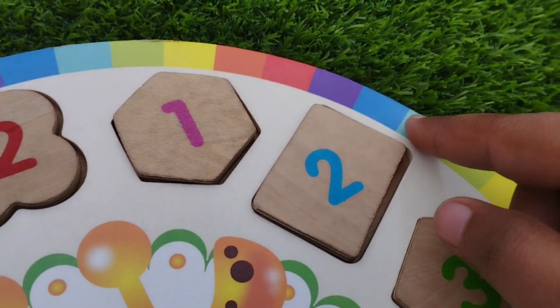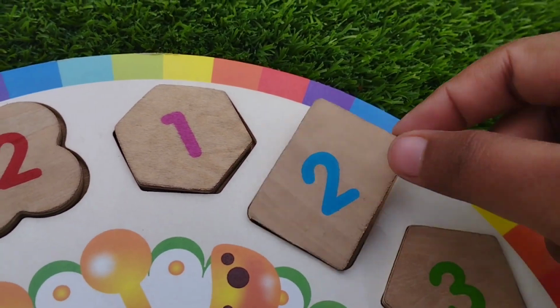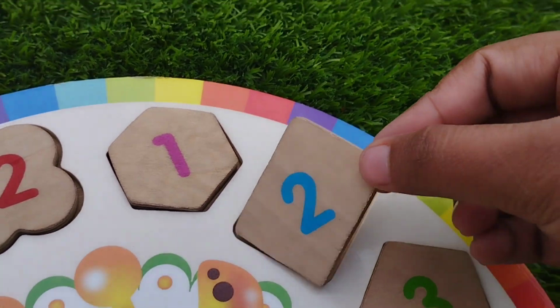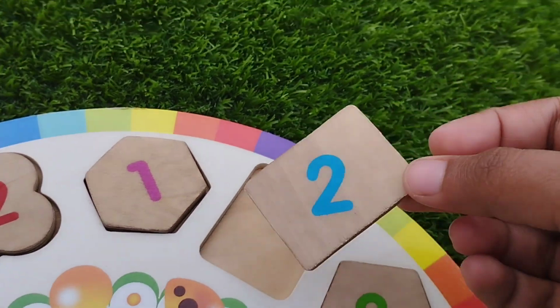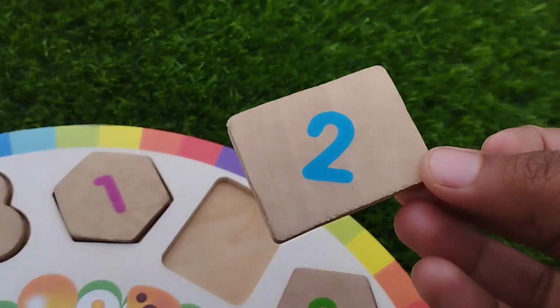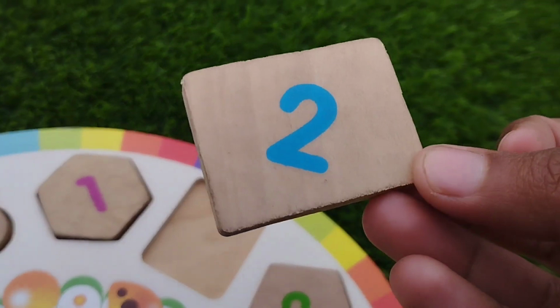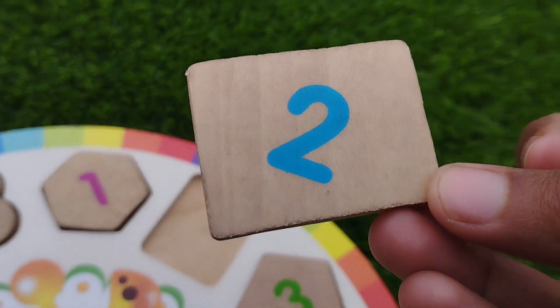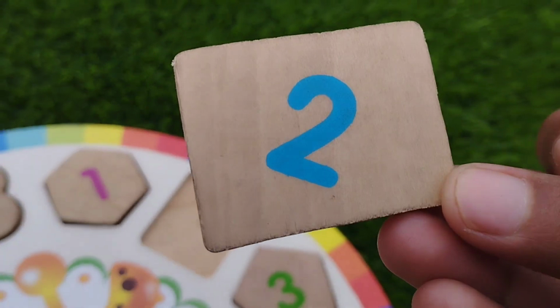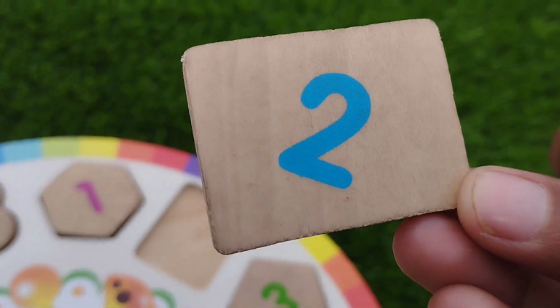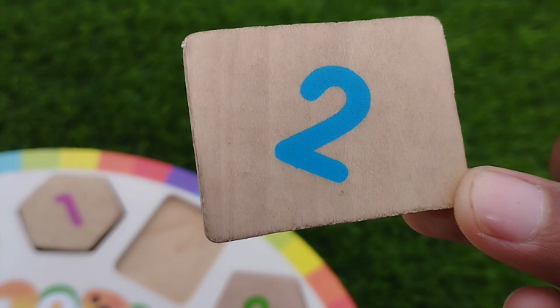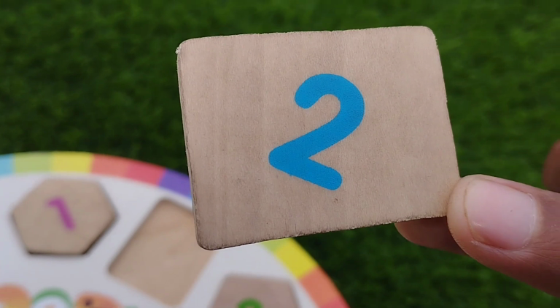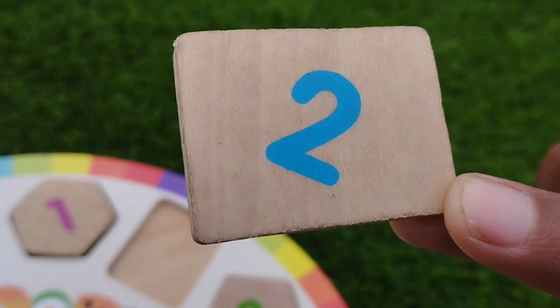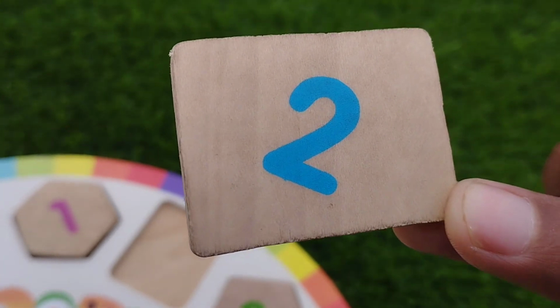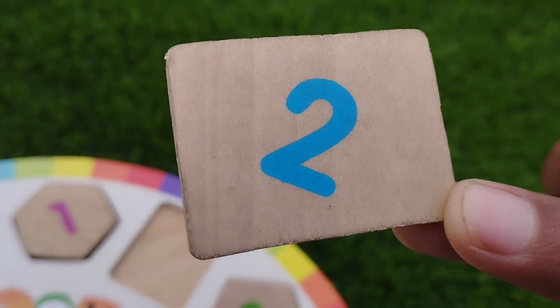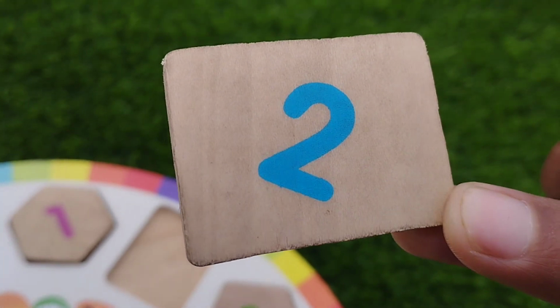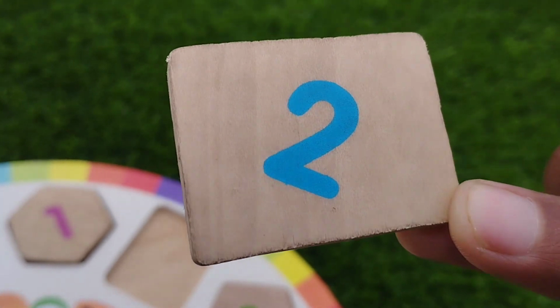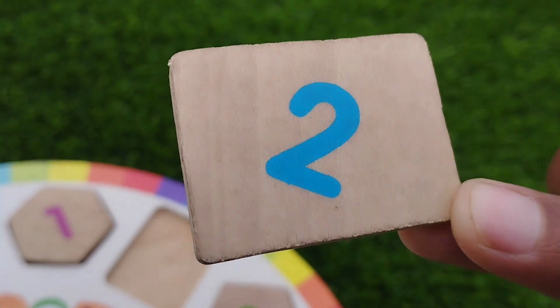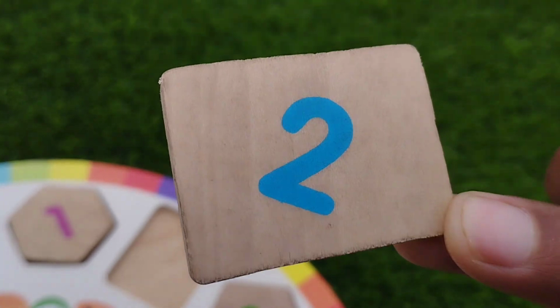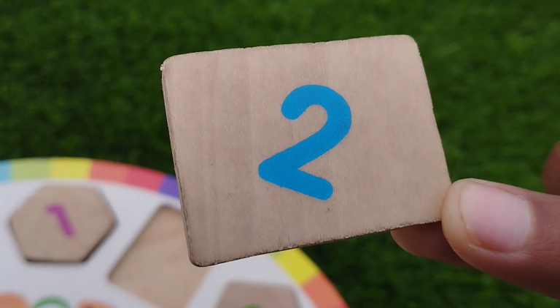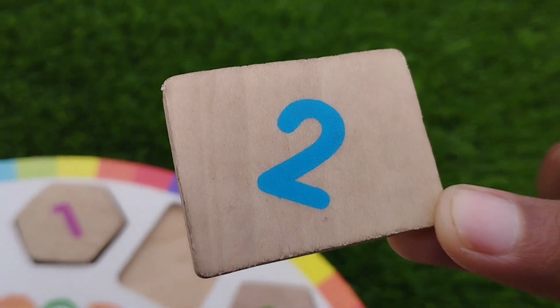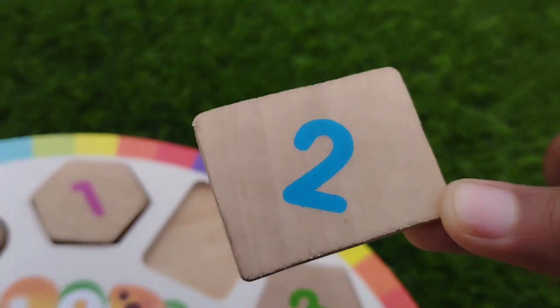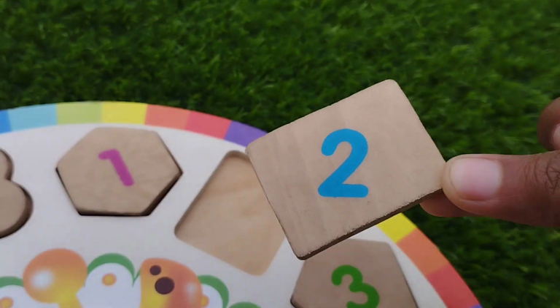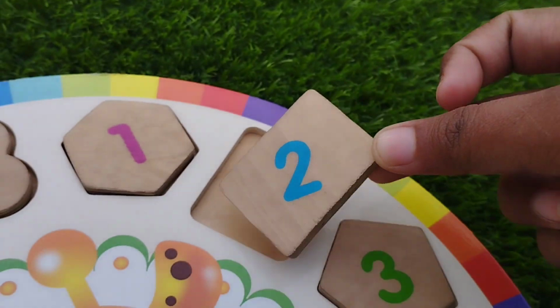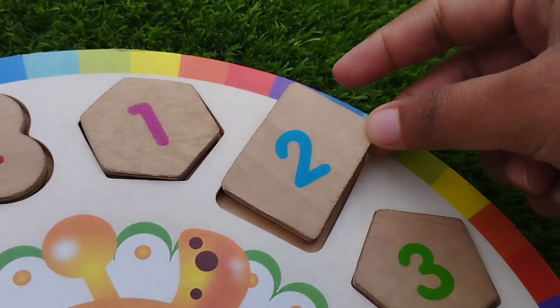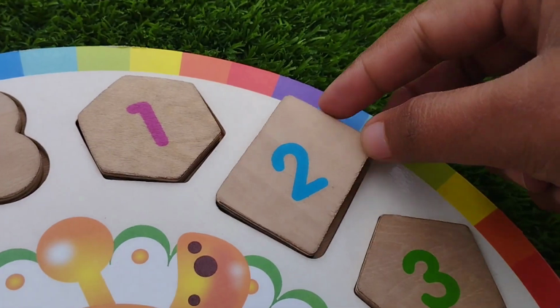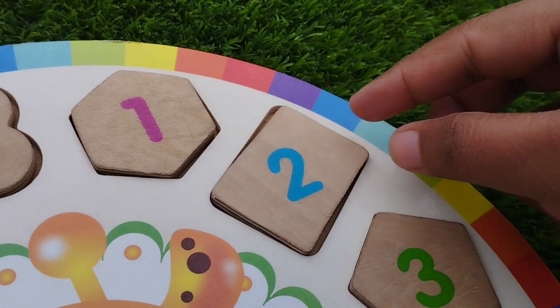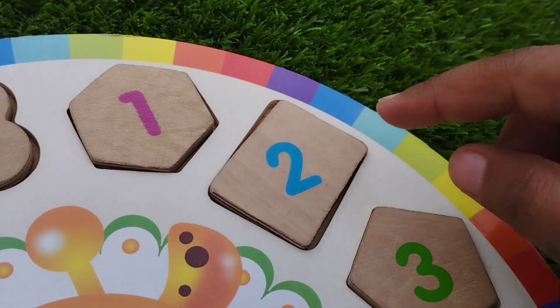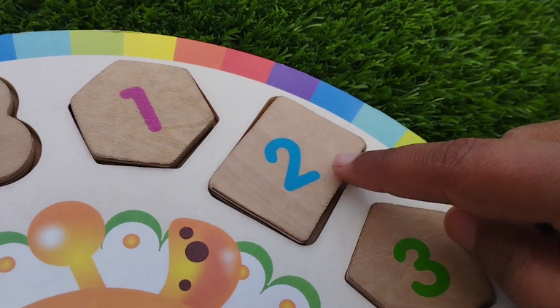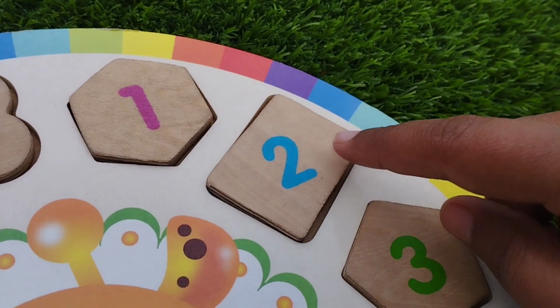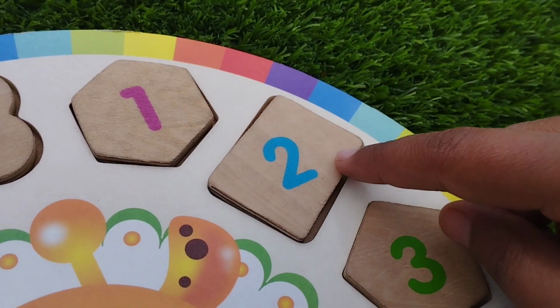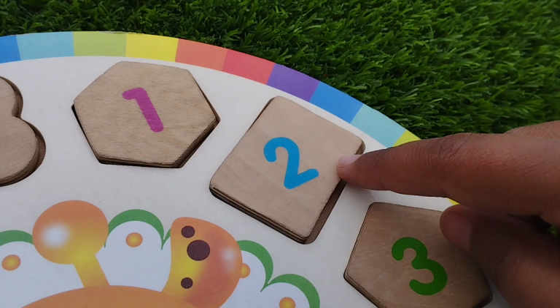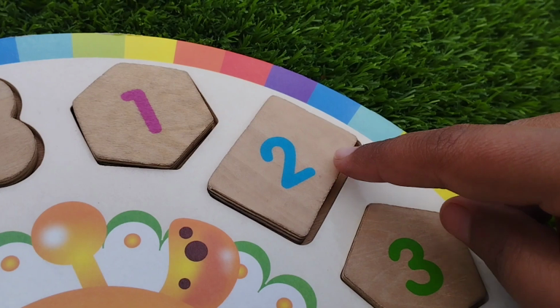The next shape is rectangle. The number is two. Rectangle has four corners.